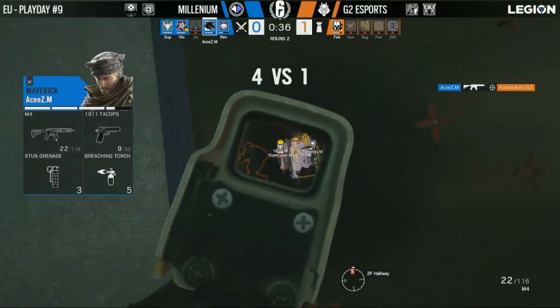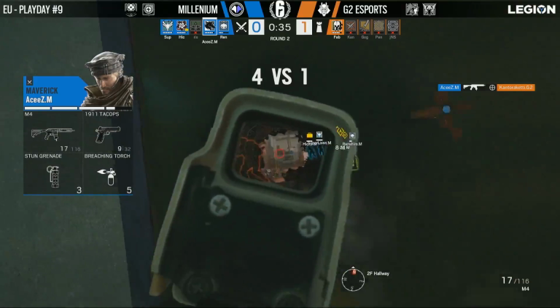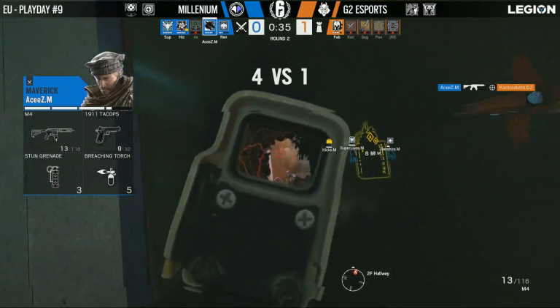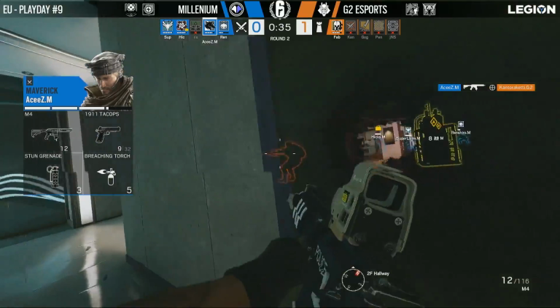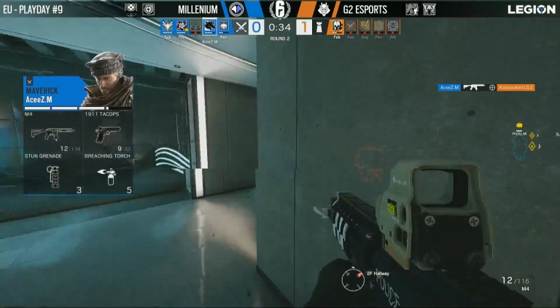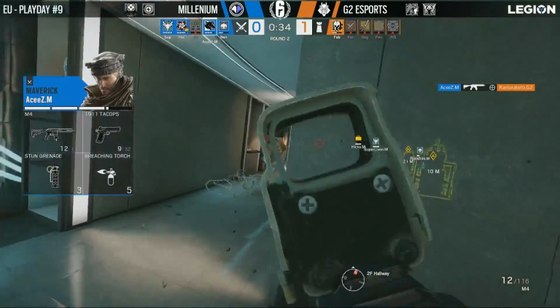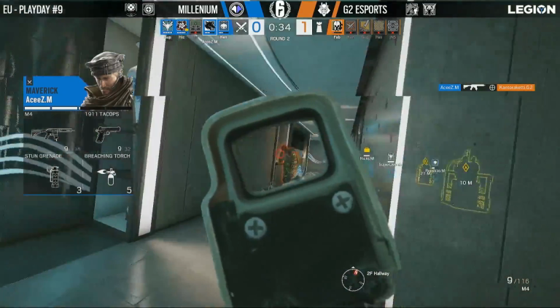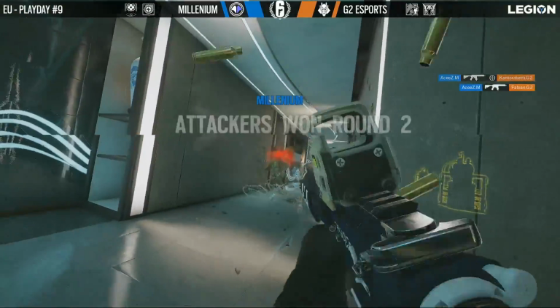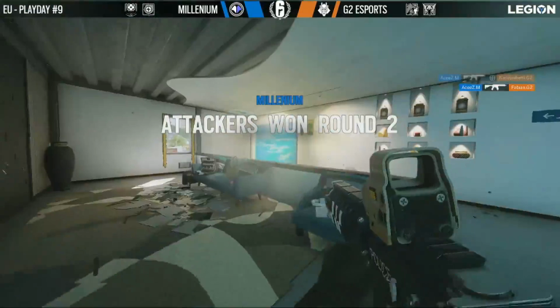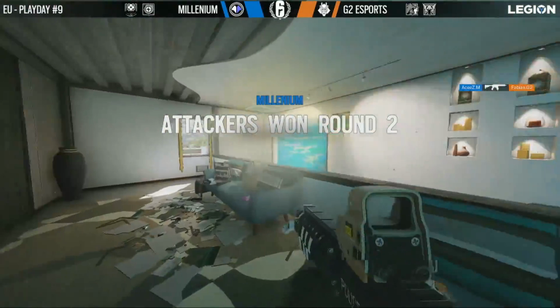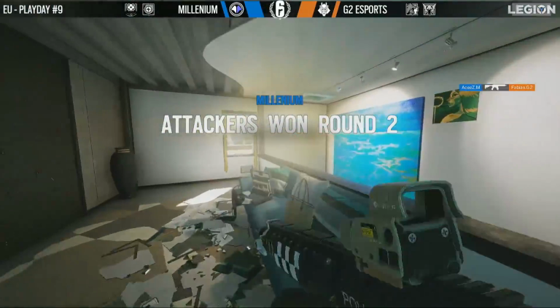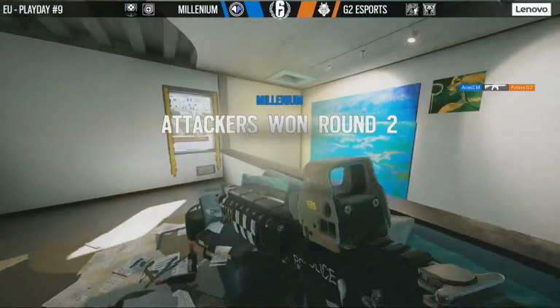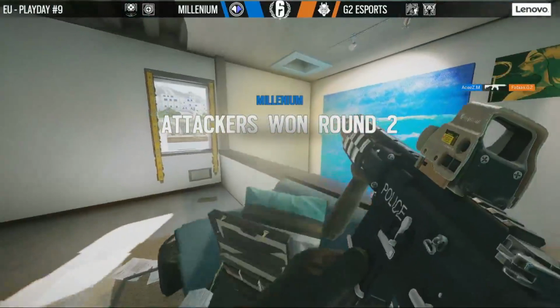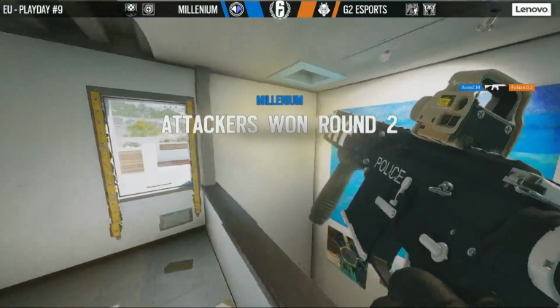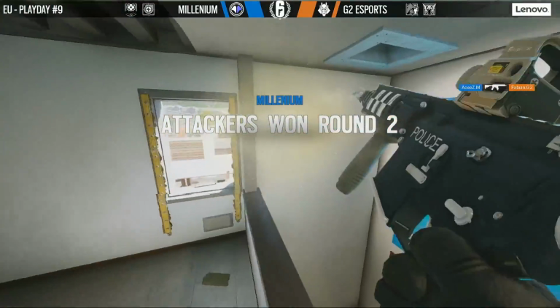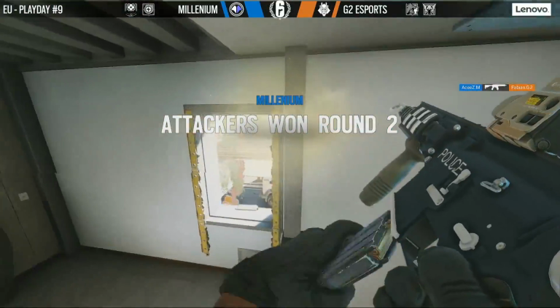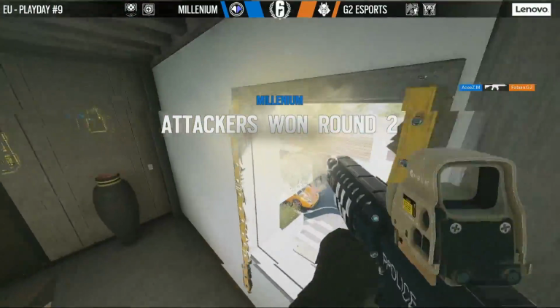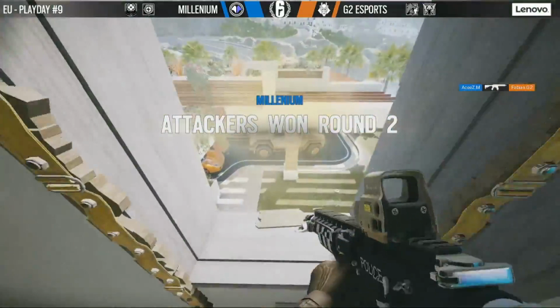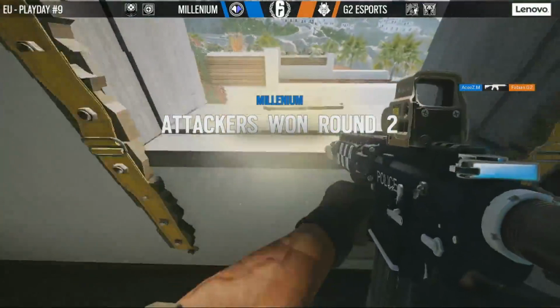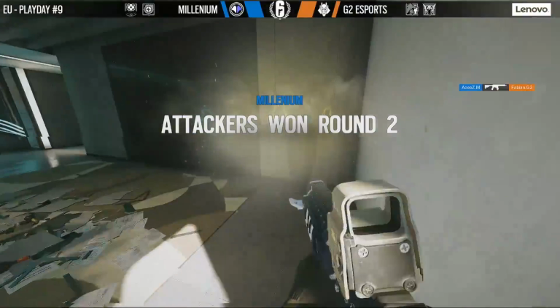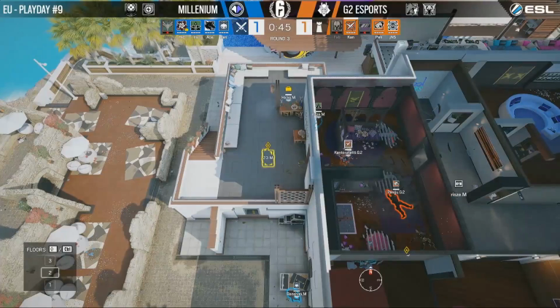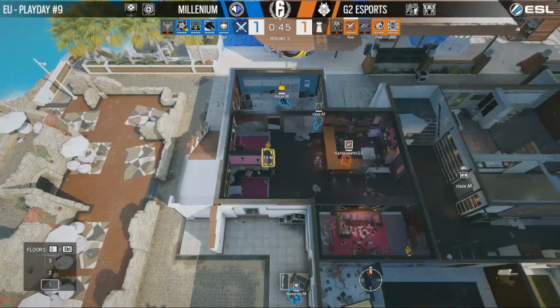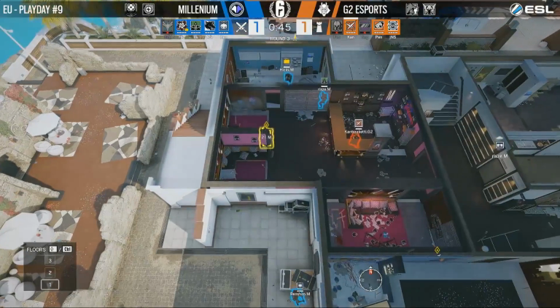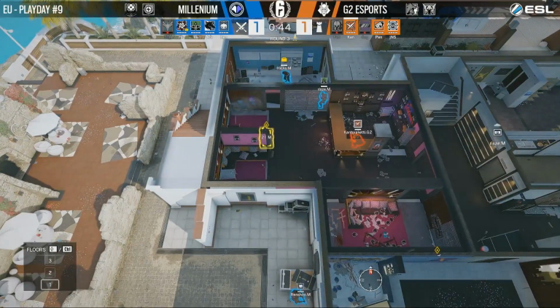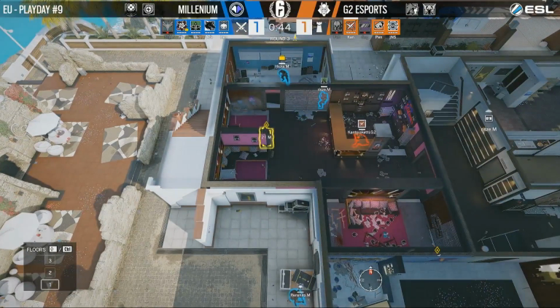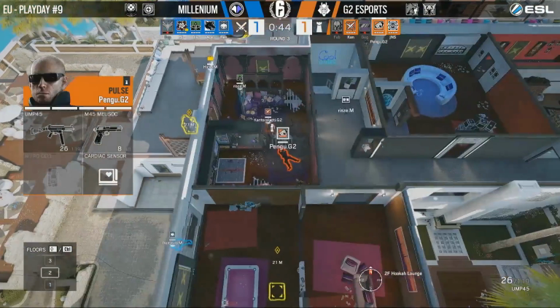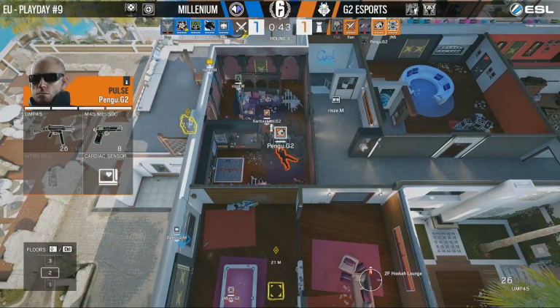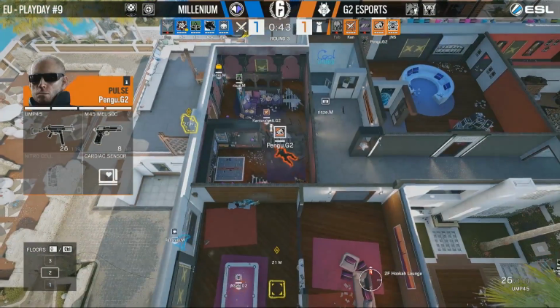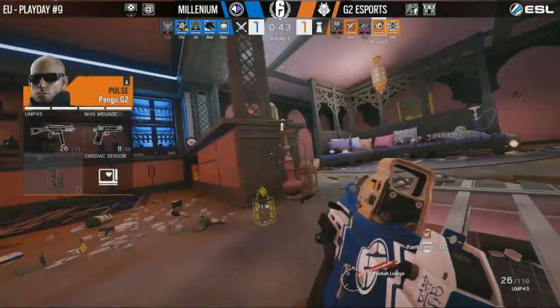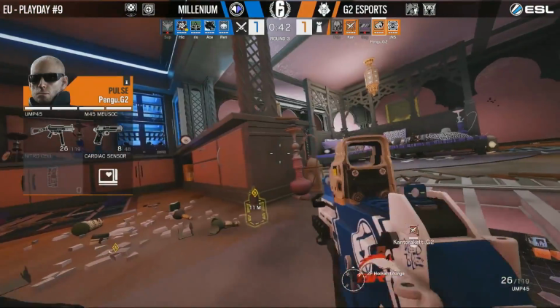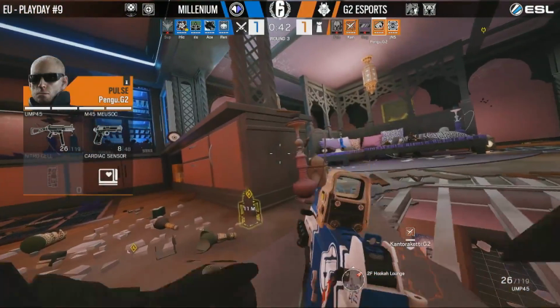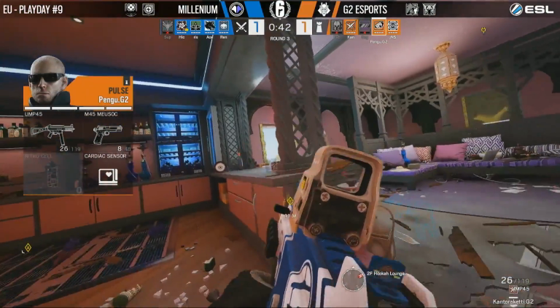Going through his hole, he's going to try and find his second opponent, and he will. Ace makes a great play there on Maverick. Pengu taking control of Hookah is a good play because, like you said, that denies the defuse plant.